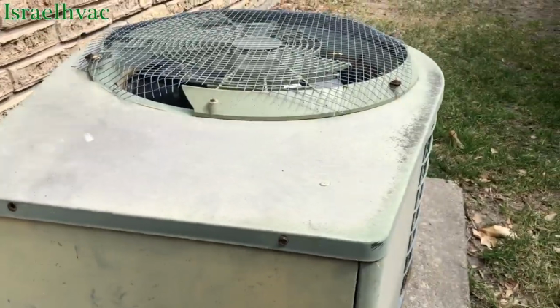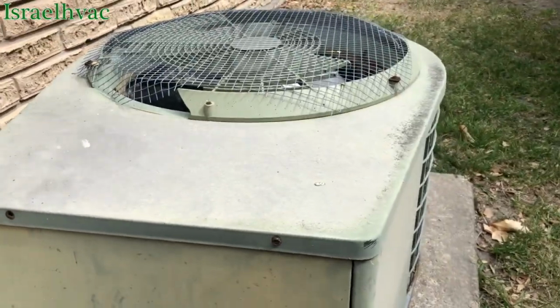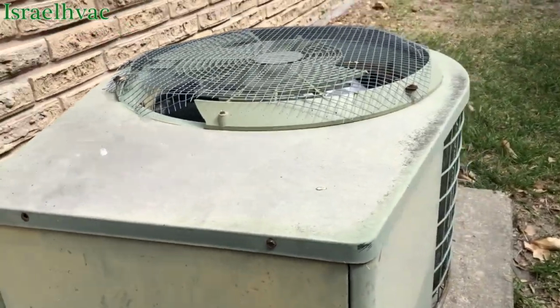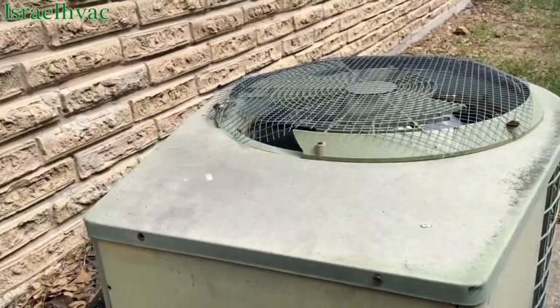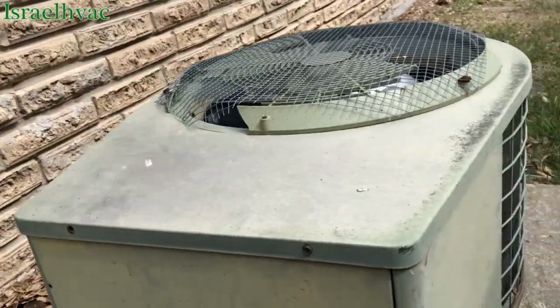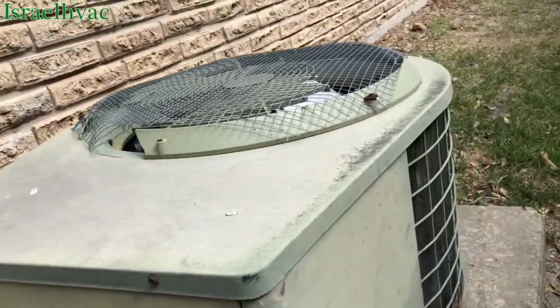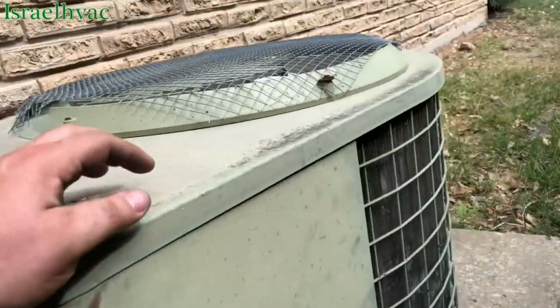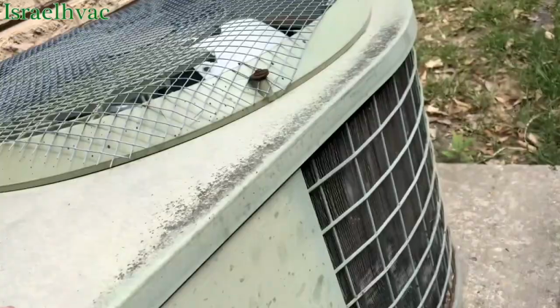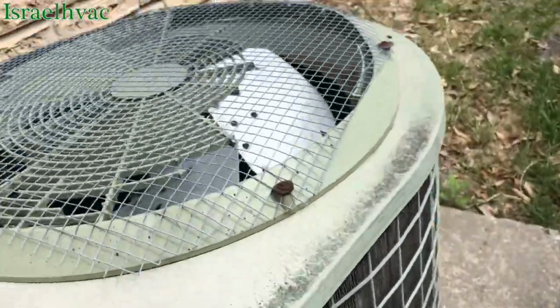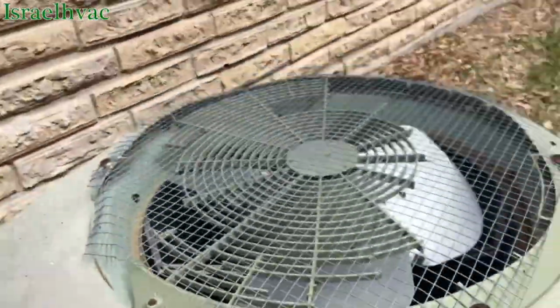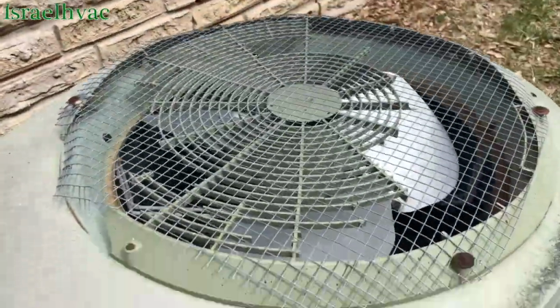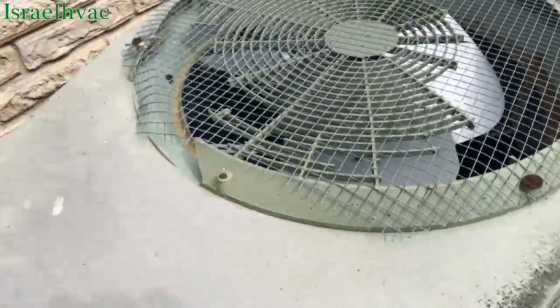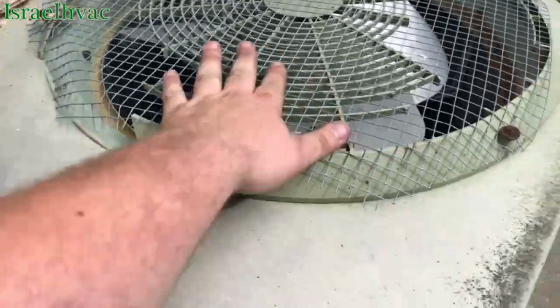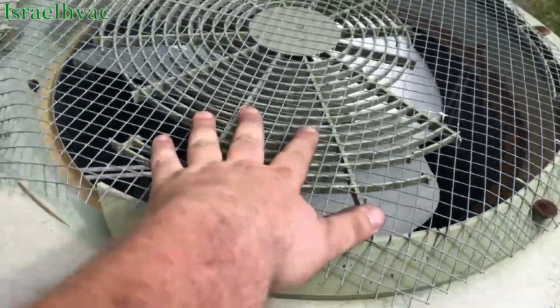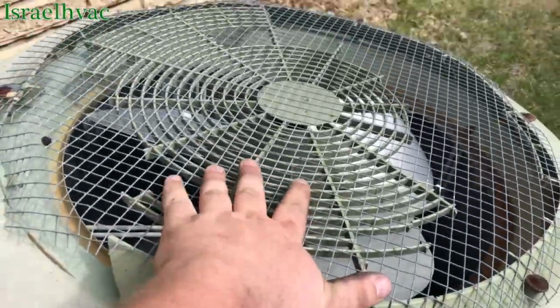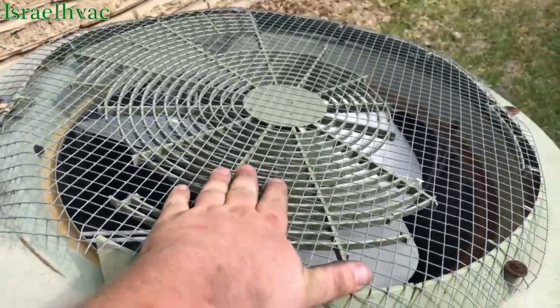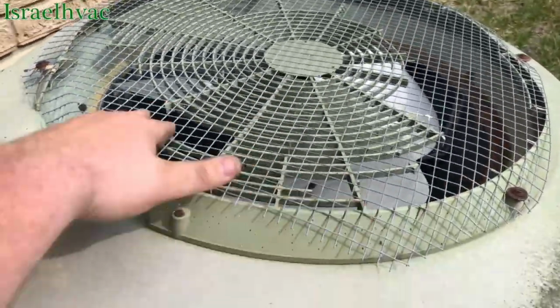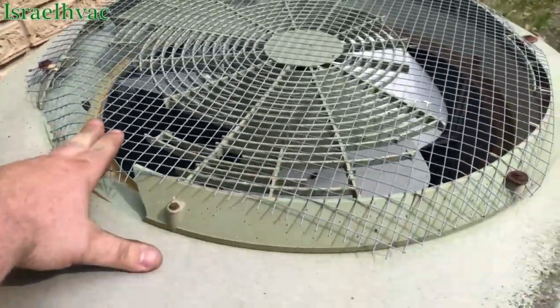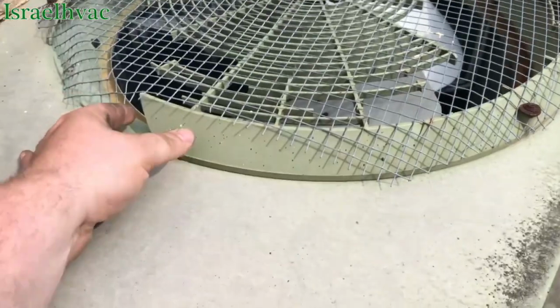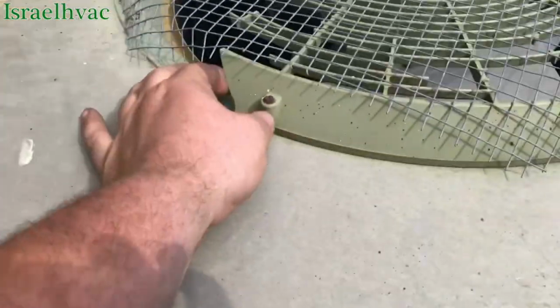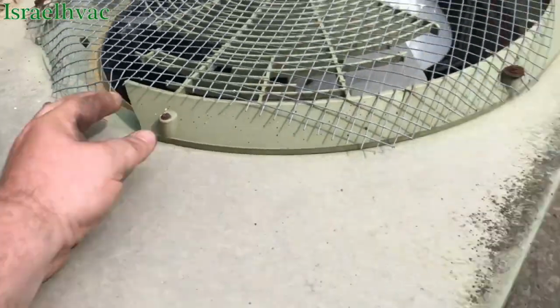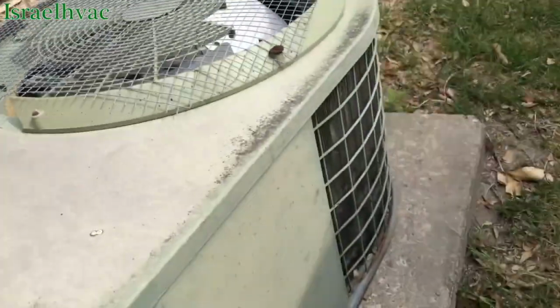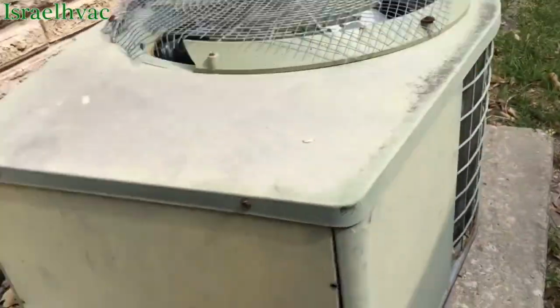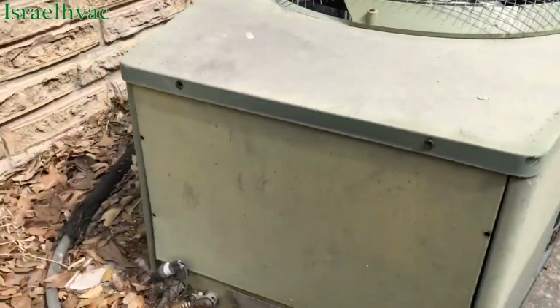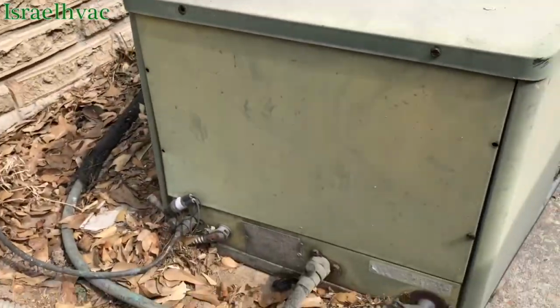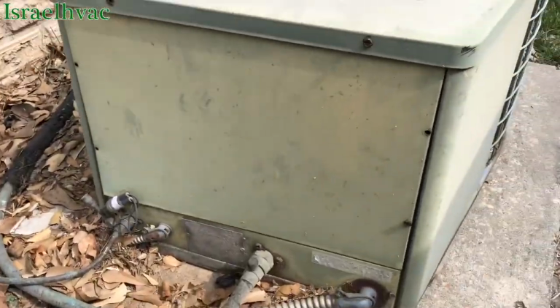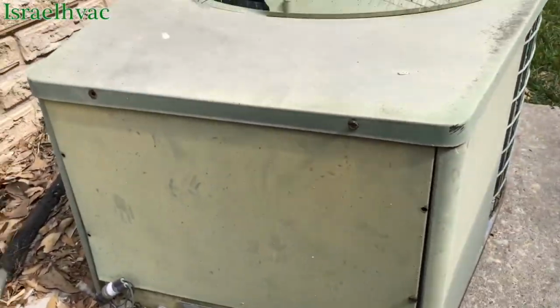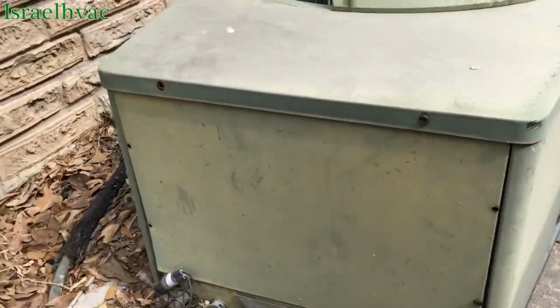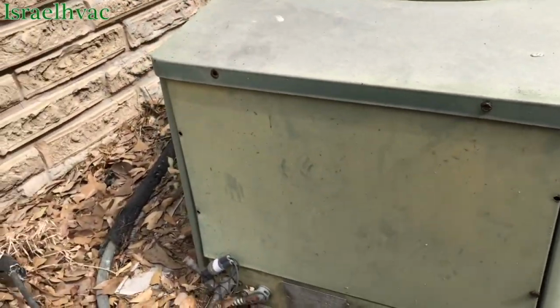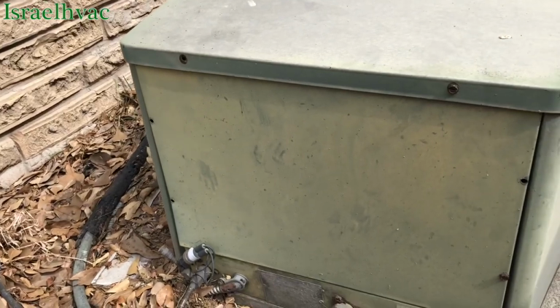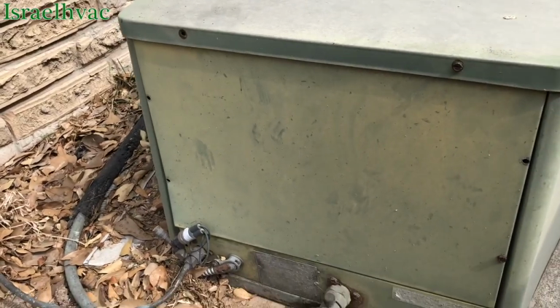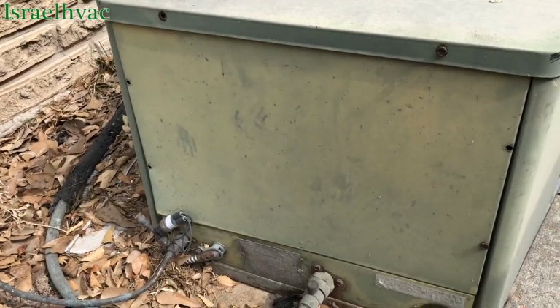We've had requests to see some old units. Well, this is pretty old. Got the homemade cage because the plastic's broke. This is either an old Whirlpool or an old Johnson — doesn't really matter, same thing.